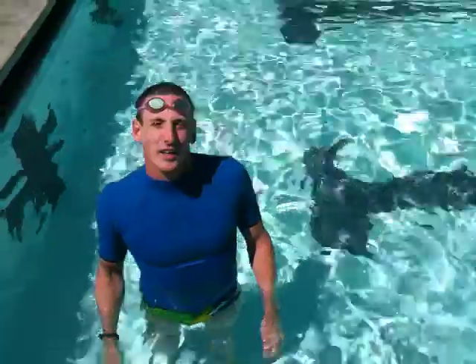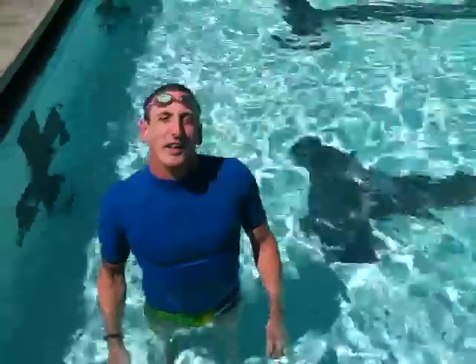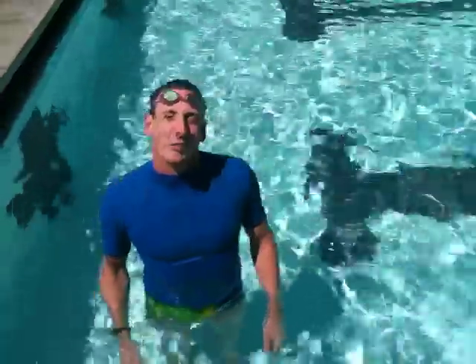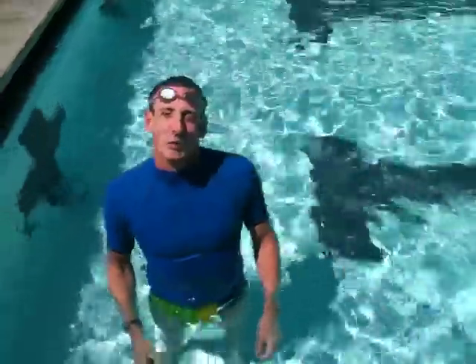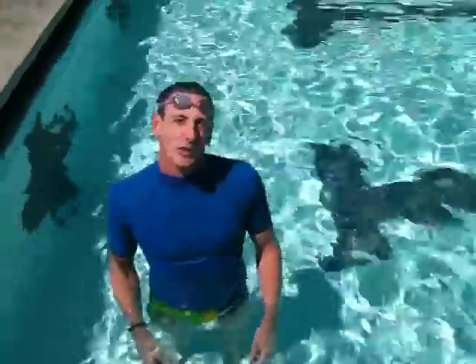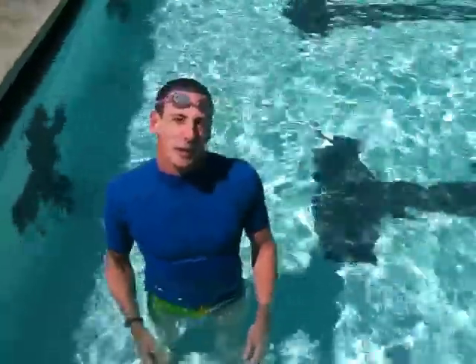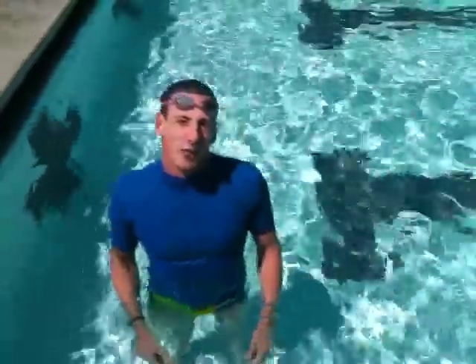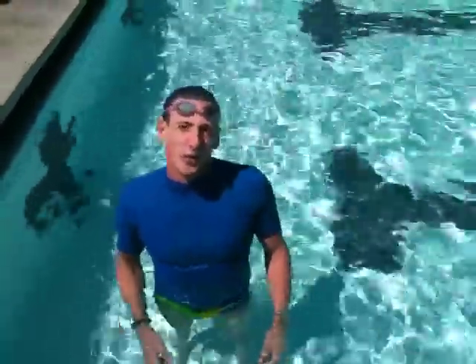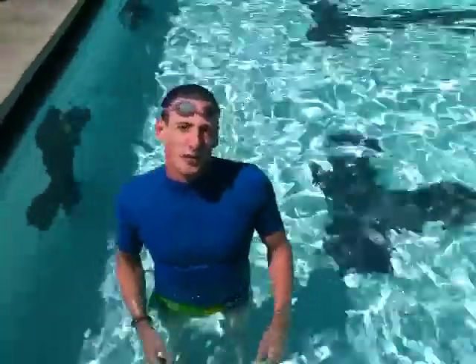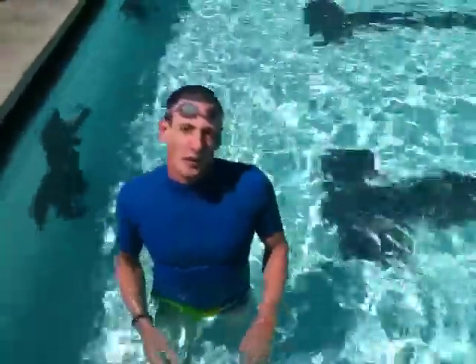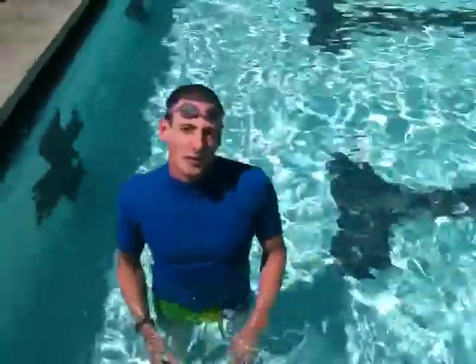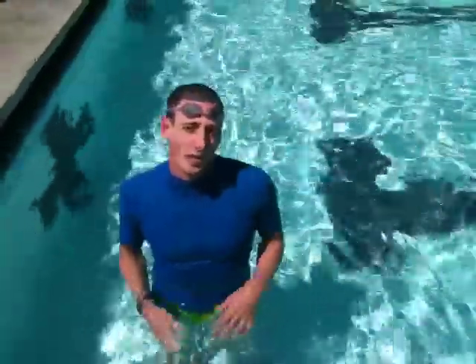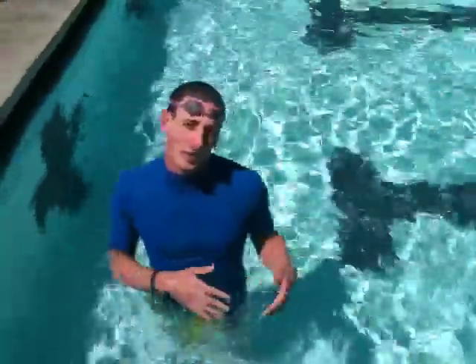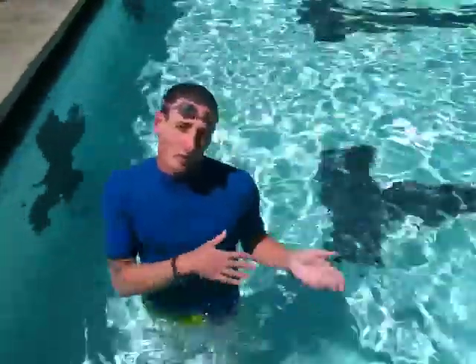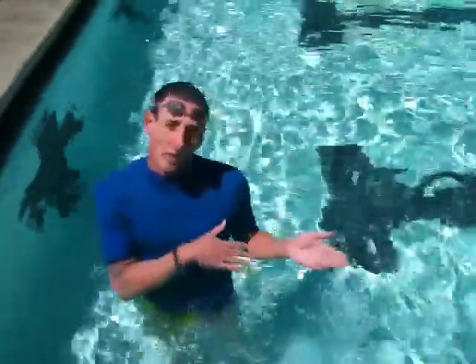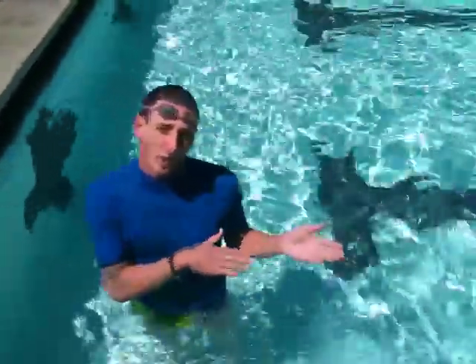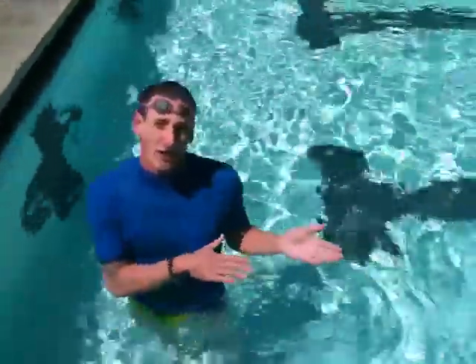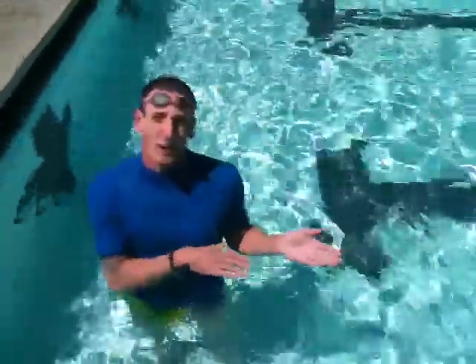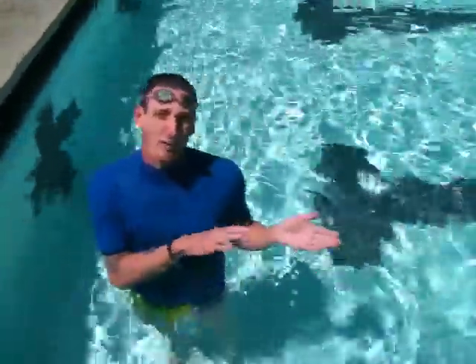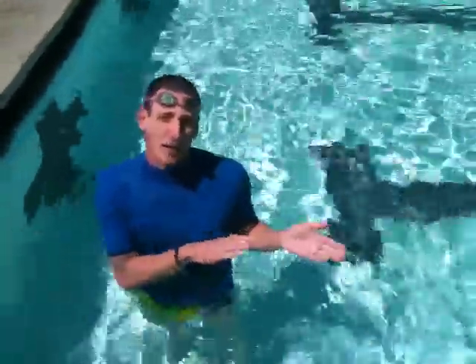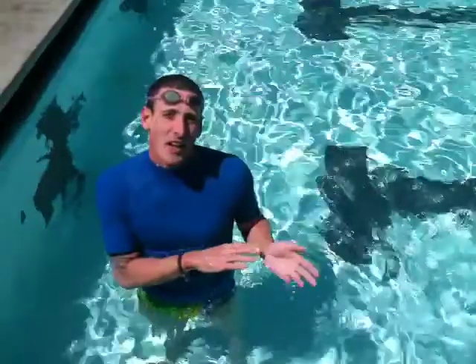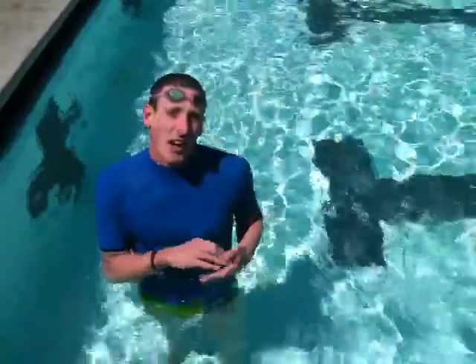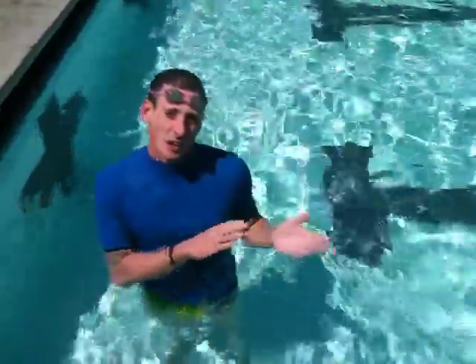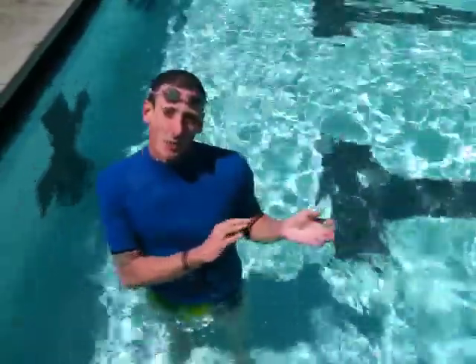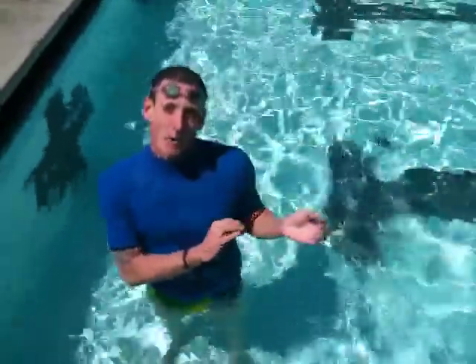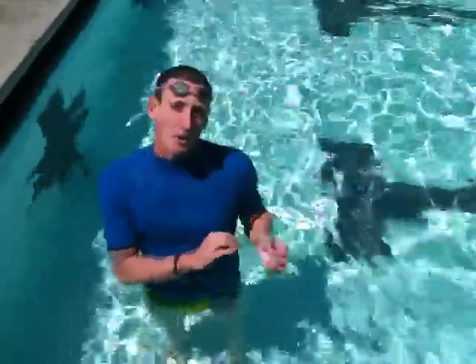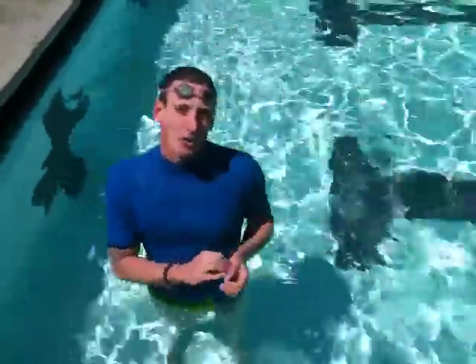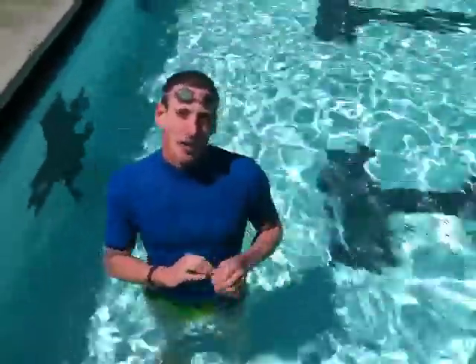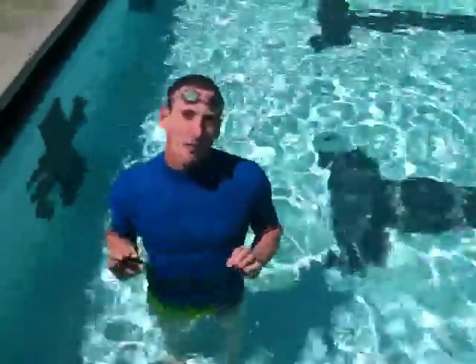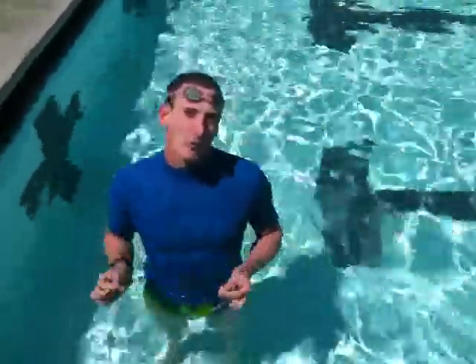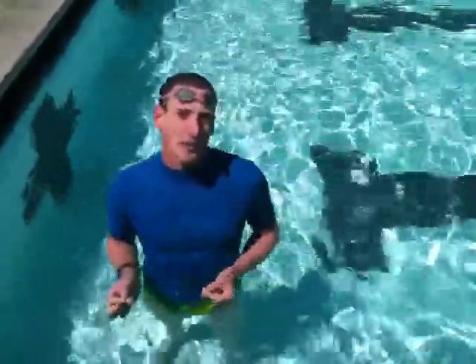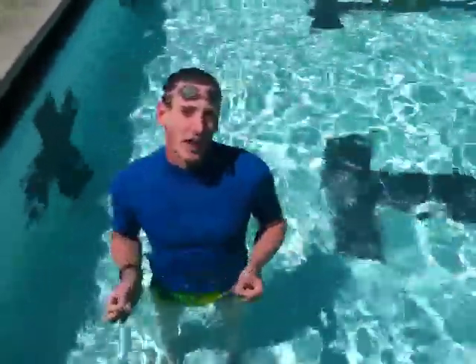Hi, I'm Drew with UCLA Recreation and Quixotic Racing. I'm going to be demonstrating butterfly kick on my back. I'm going to start with my arms in a streamline and then moving to my side.